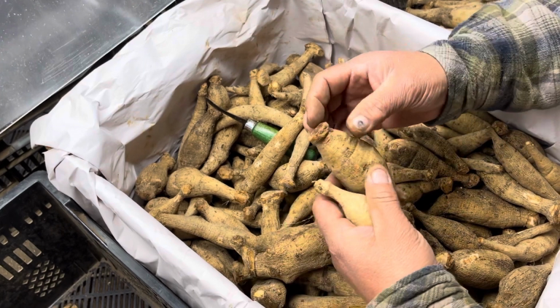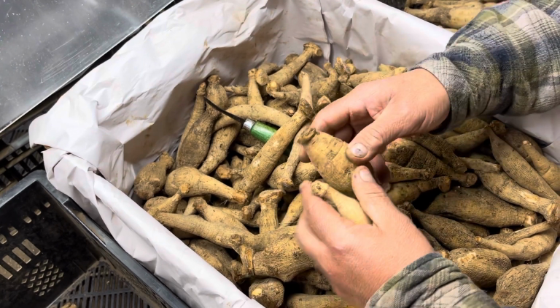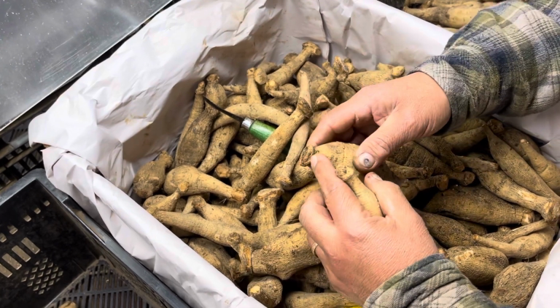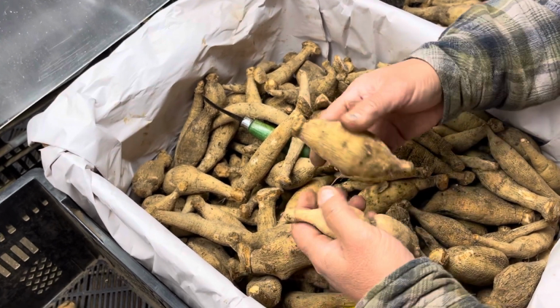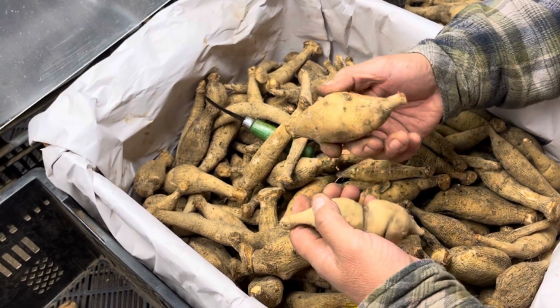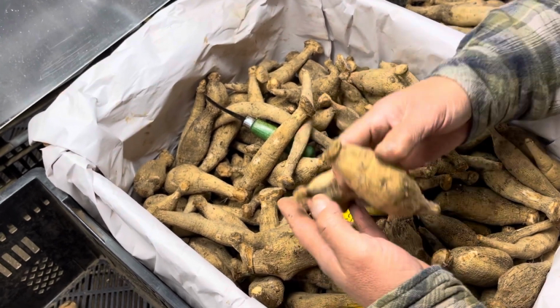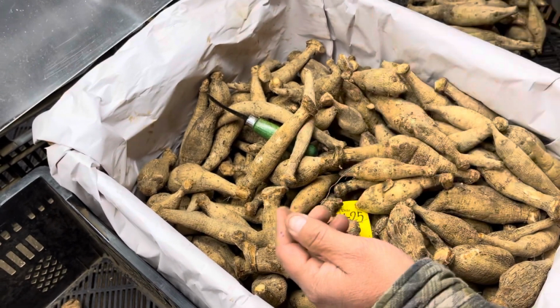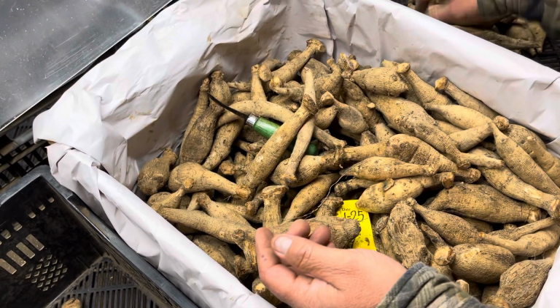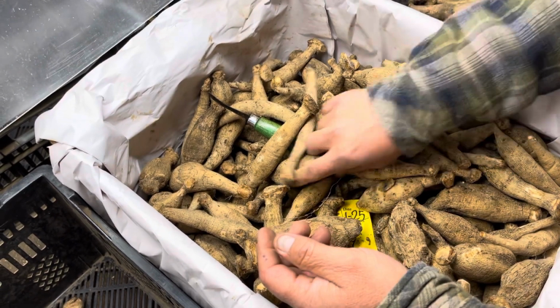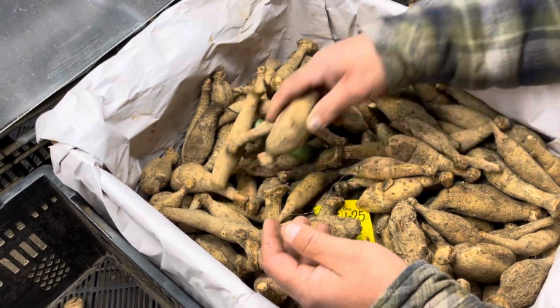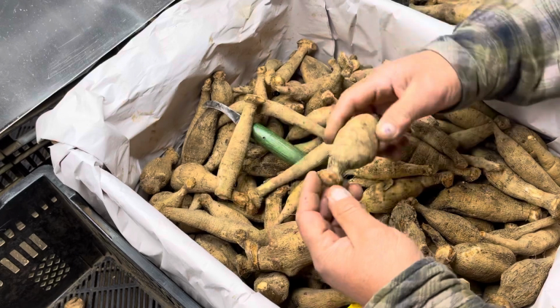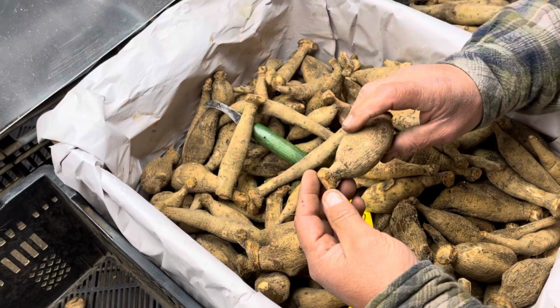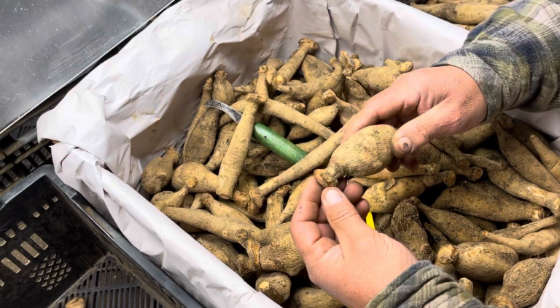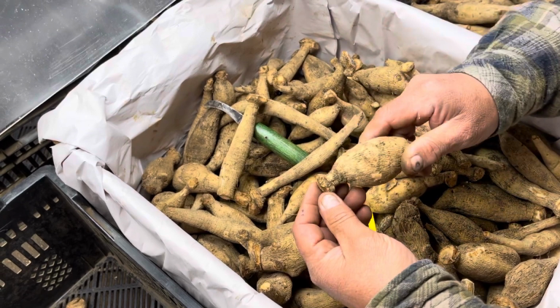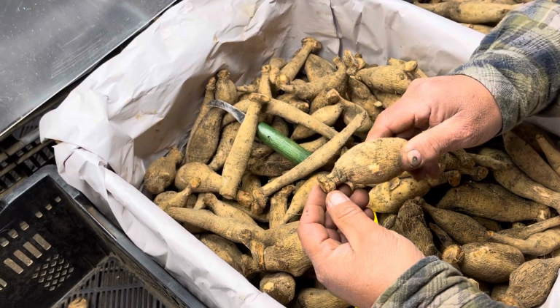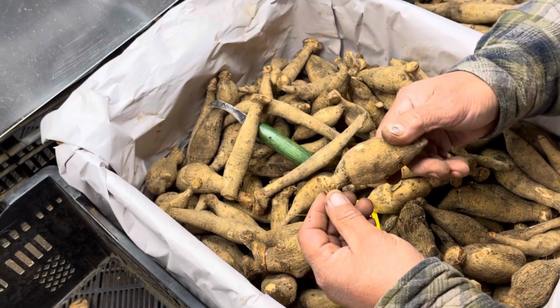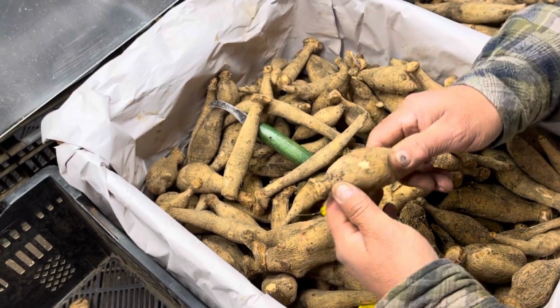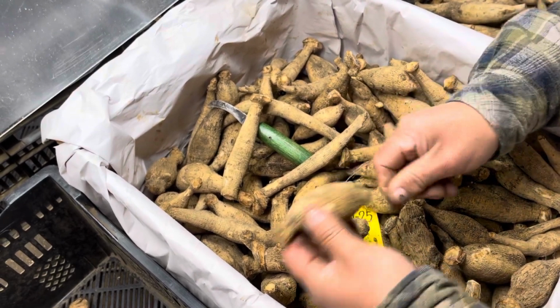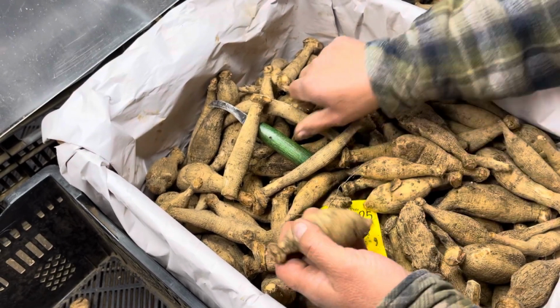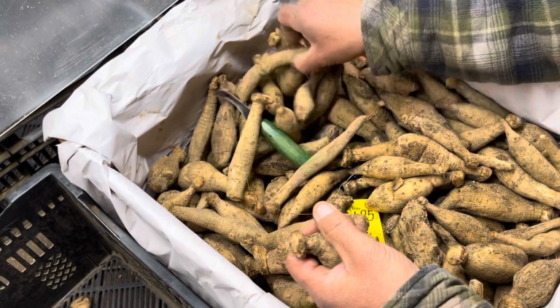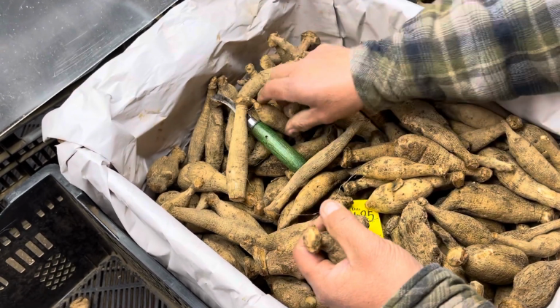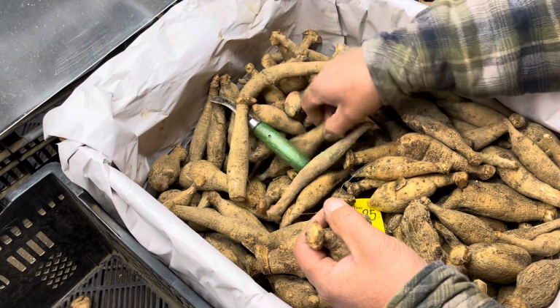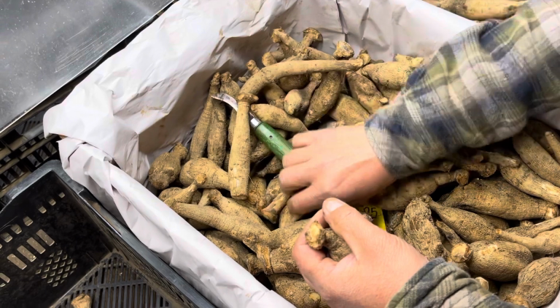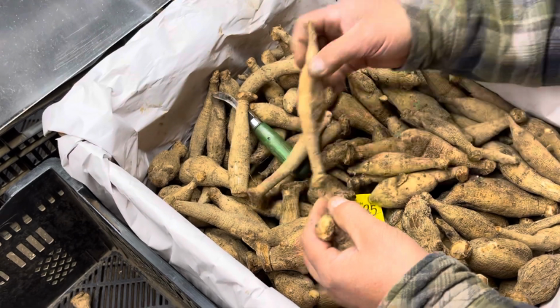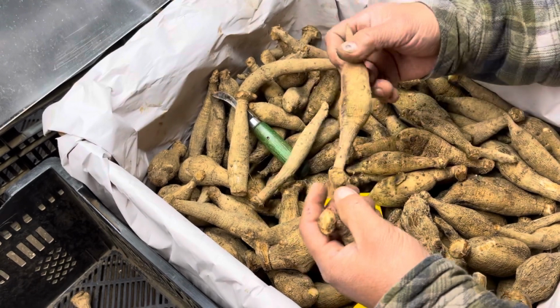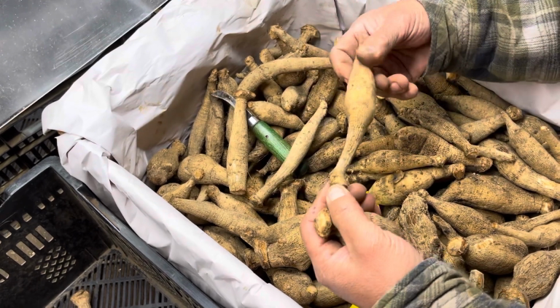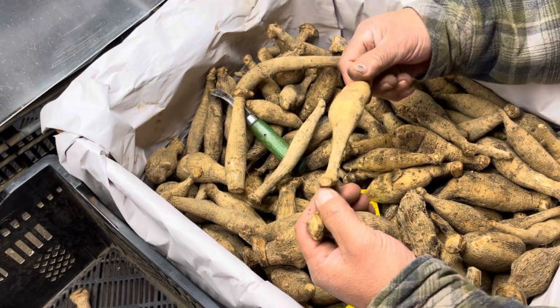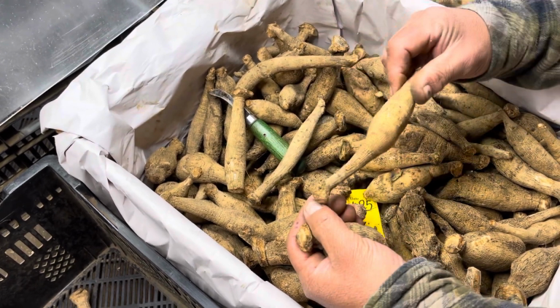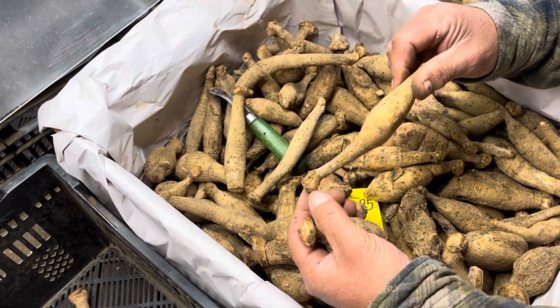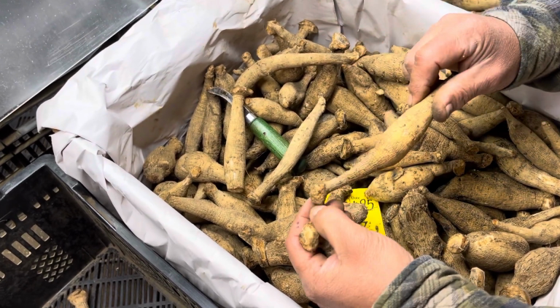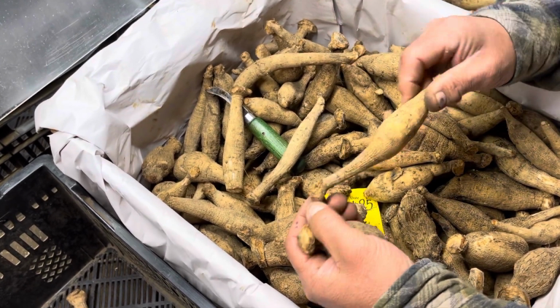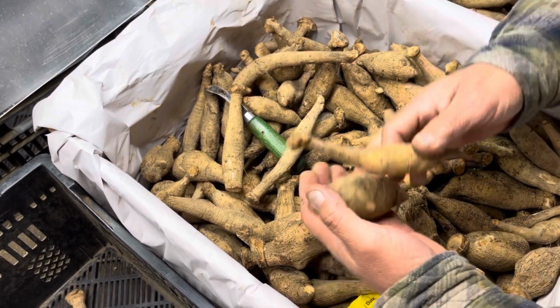We definitely find this to be a very important stage. As you can see, he's looking at every one of them for a viable eye. This is the variety Dancing Queen — nice big tubers, and you can kind of see they all look very similar.